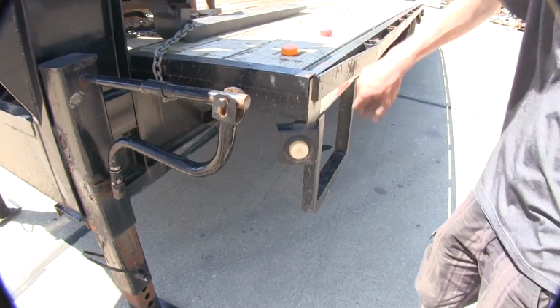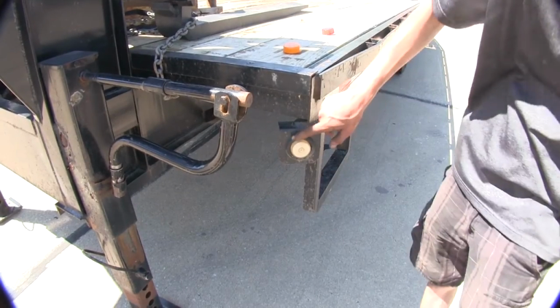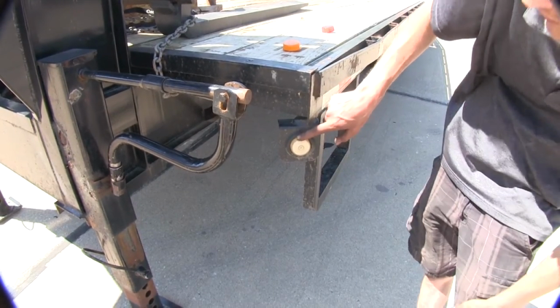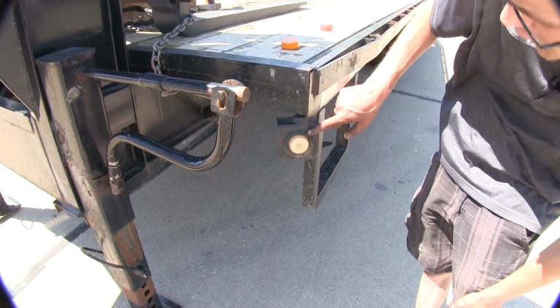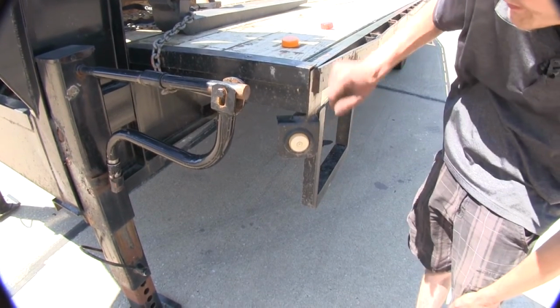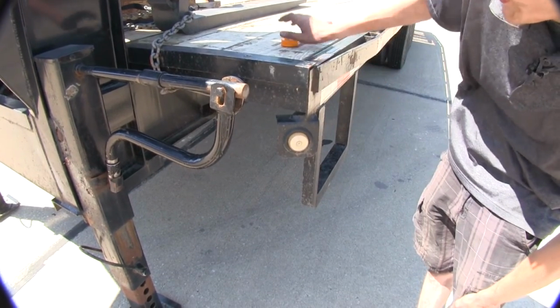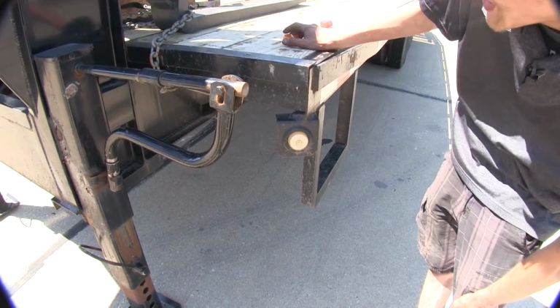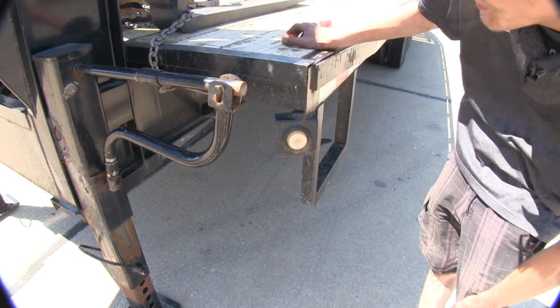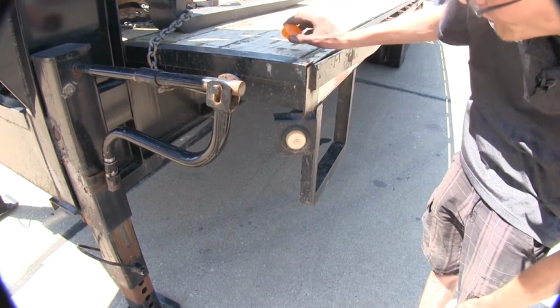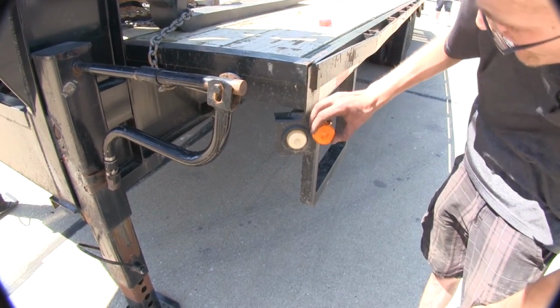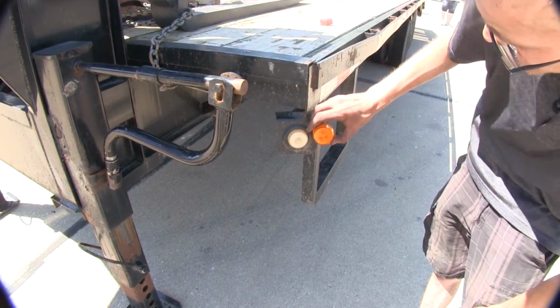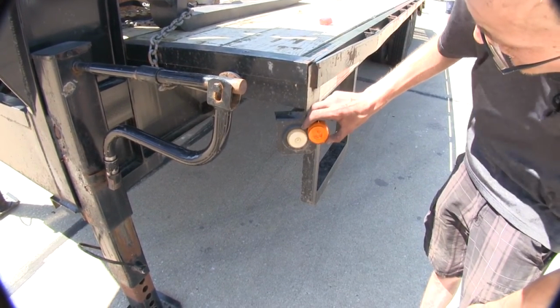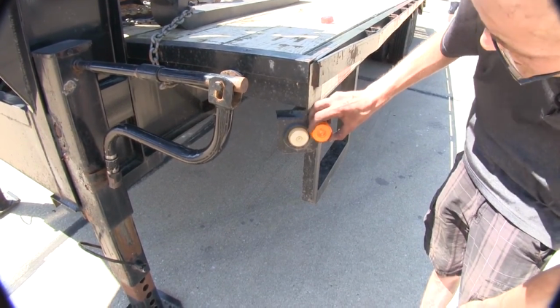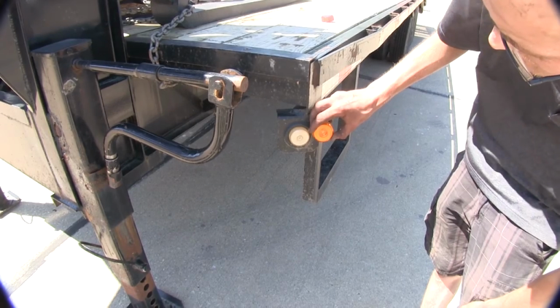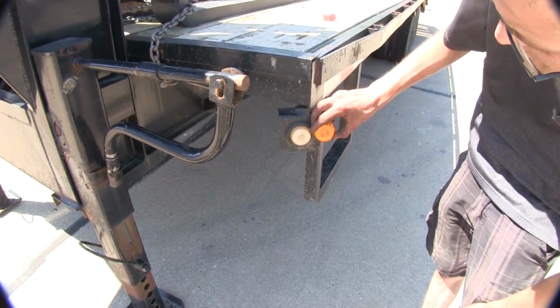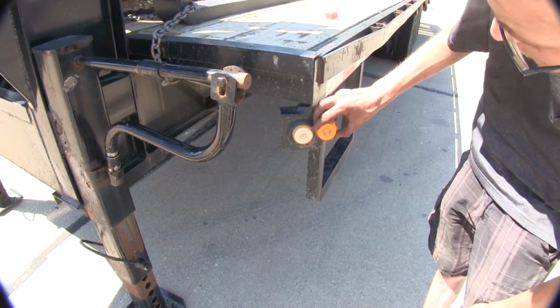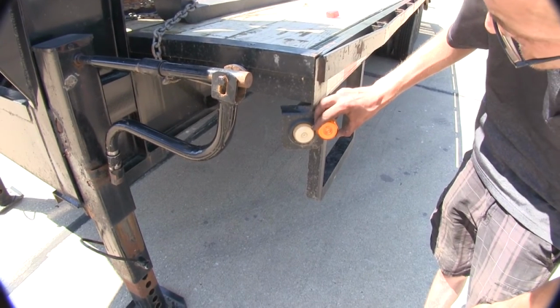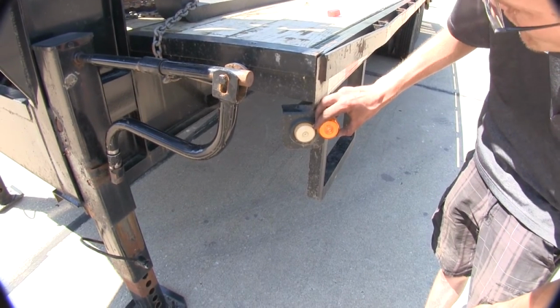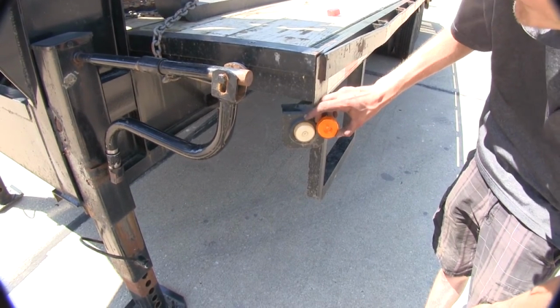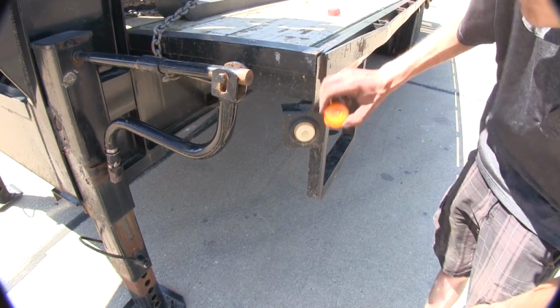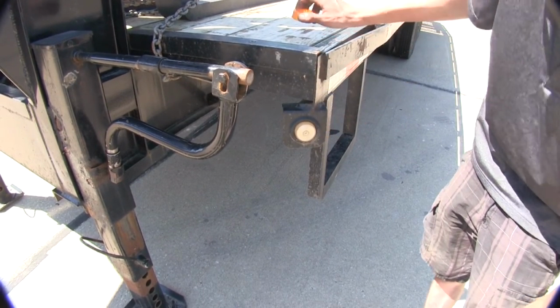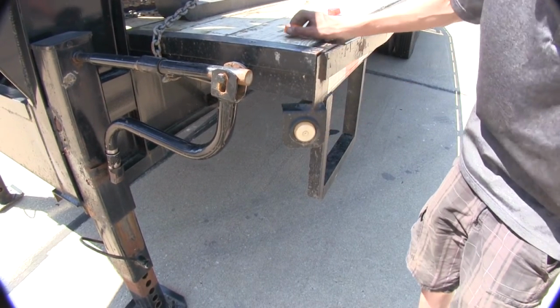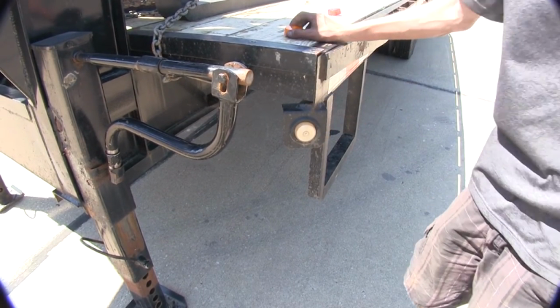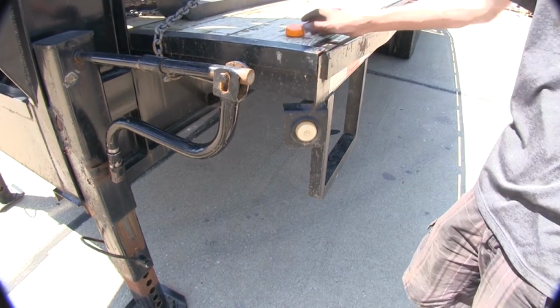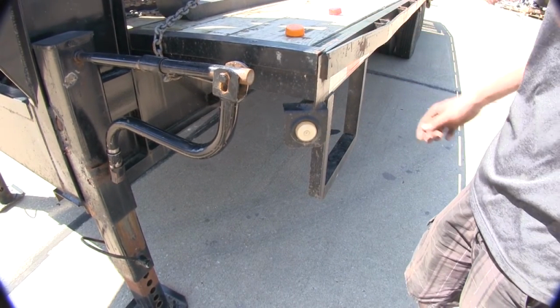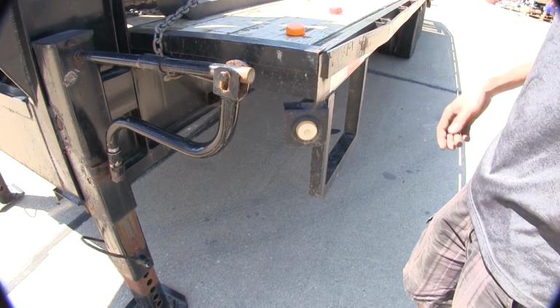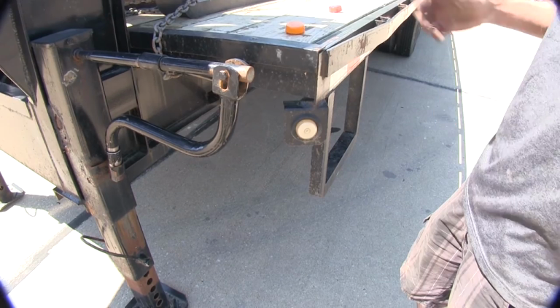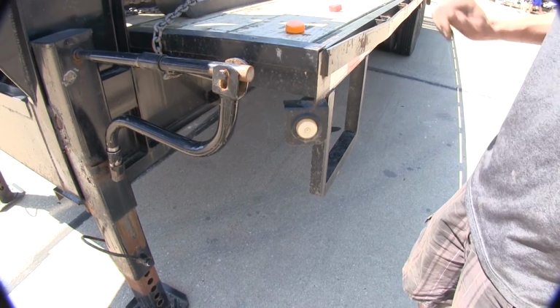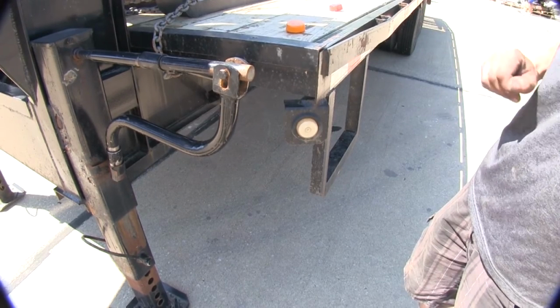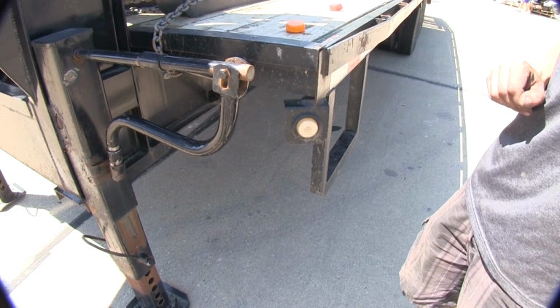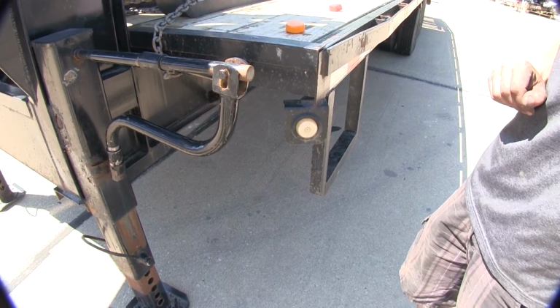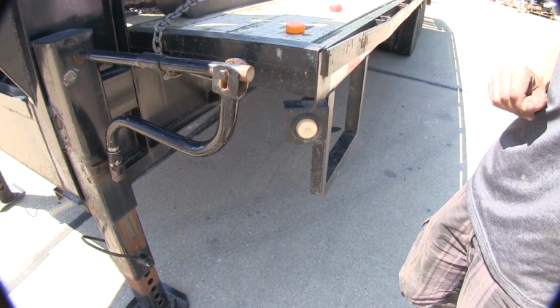As you can see here, our light on our trailer that's supposed to be amber has actually turned into a very opaque white. So we're going to go ahead and replace it here today, just so it's actually more visible and follows DOT safety standards.